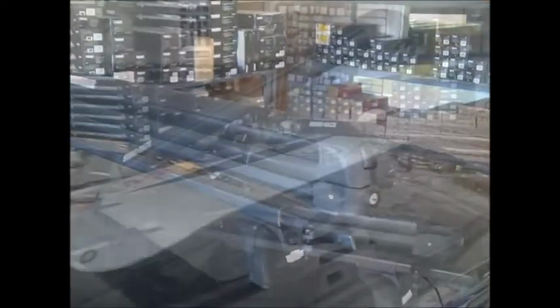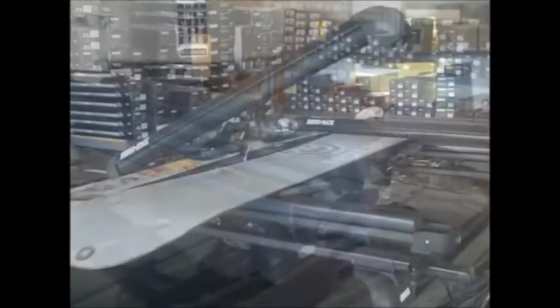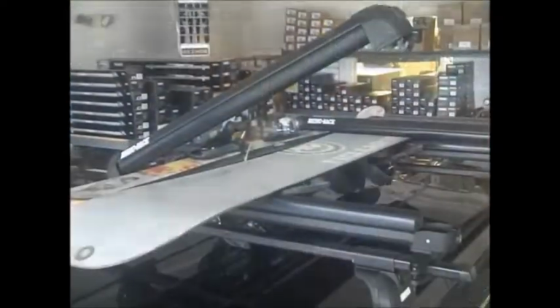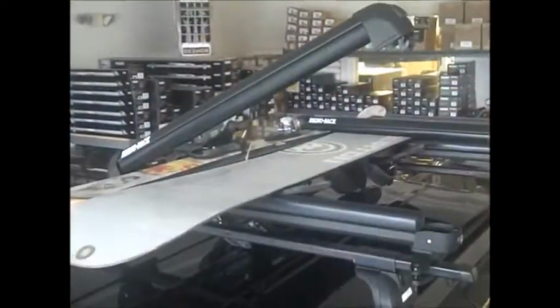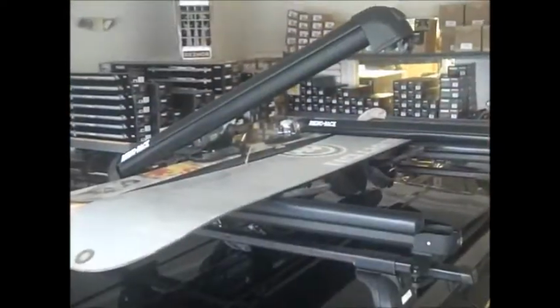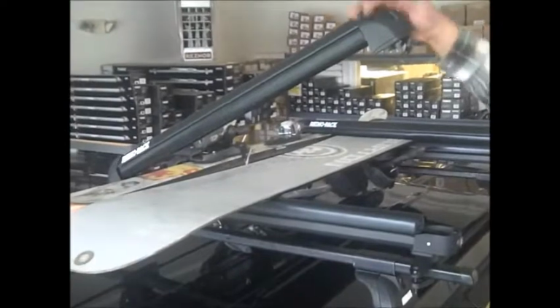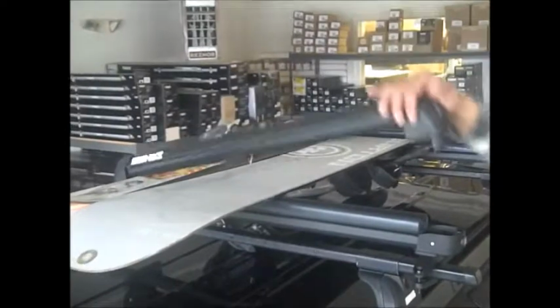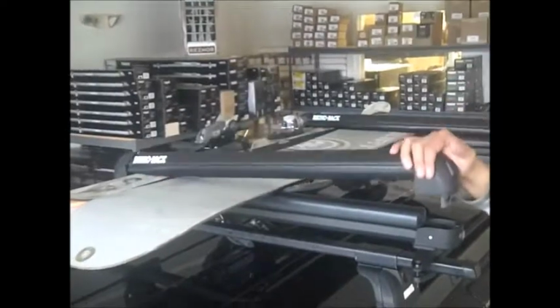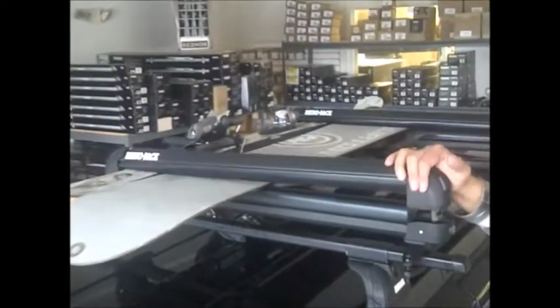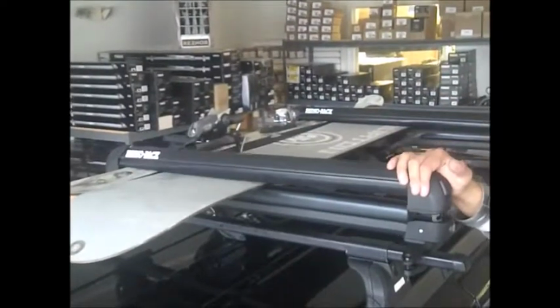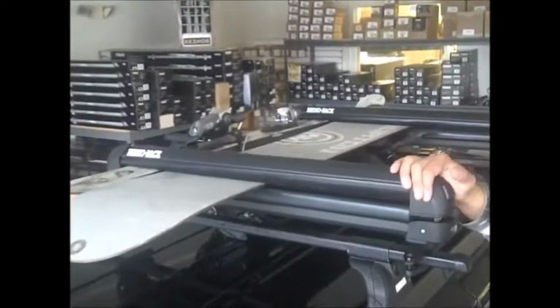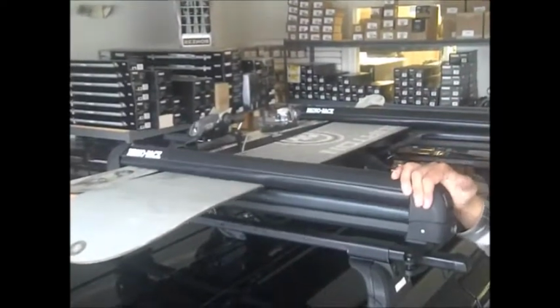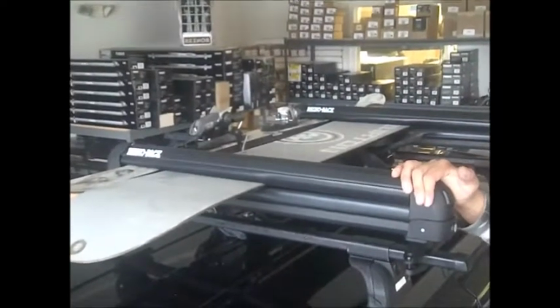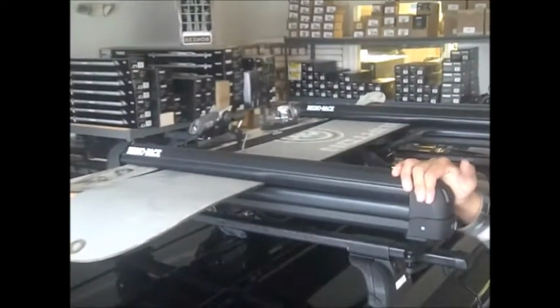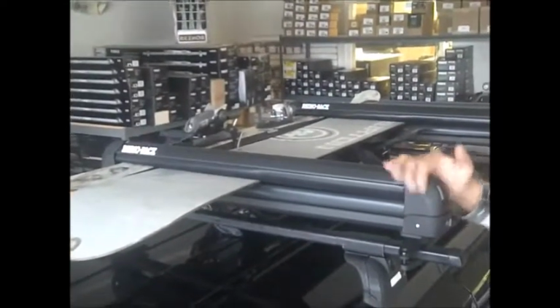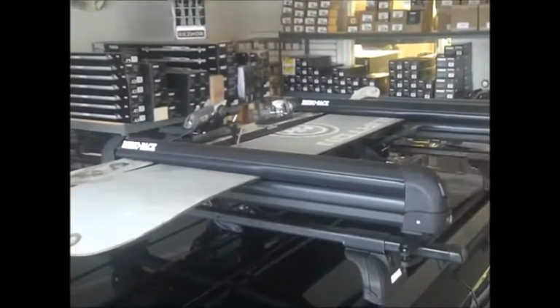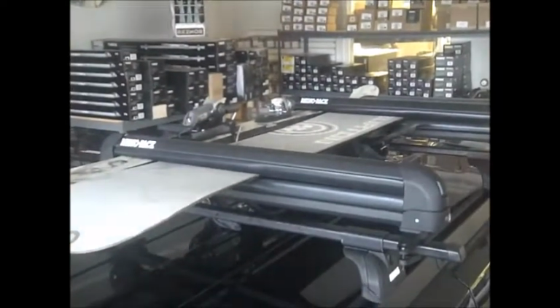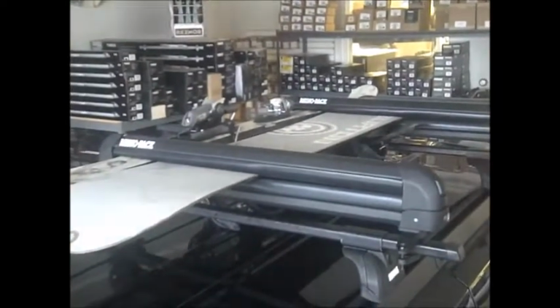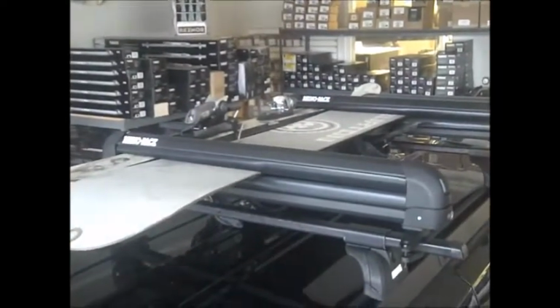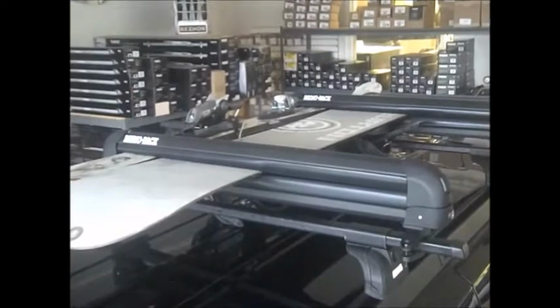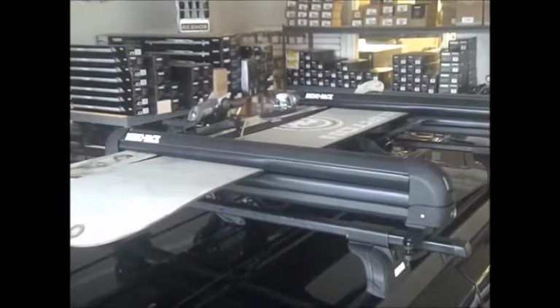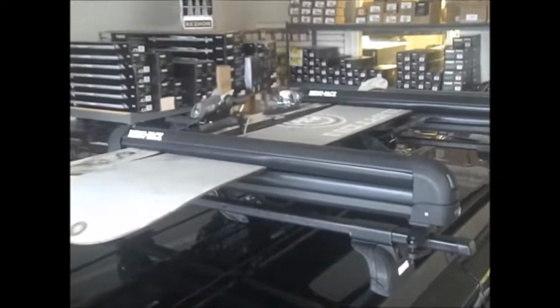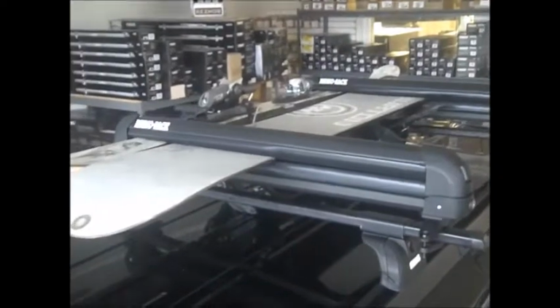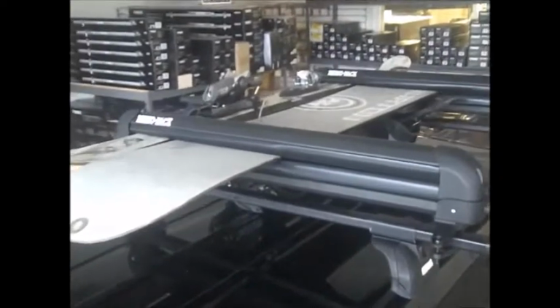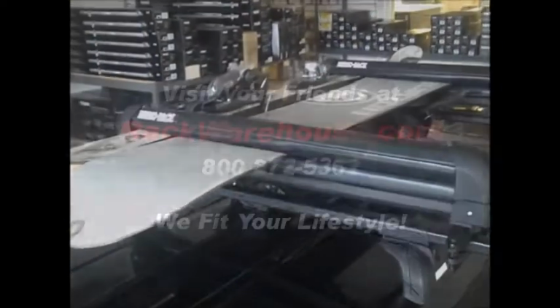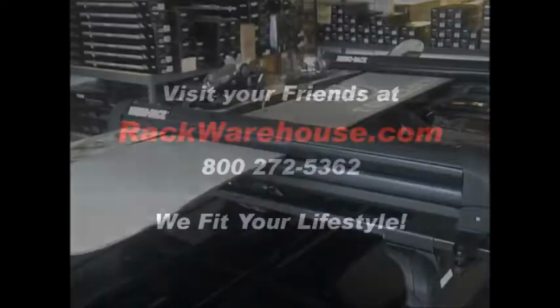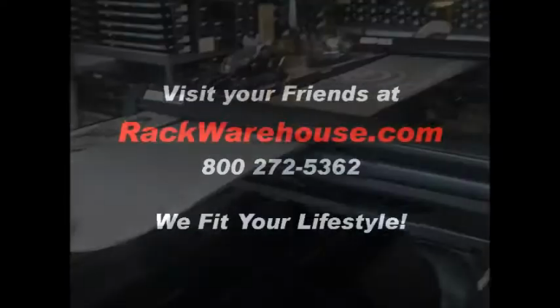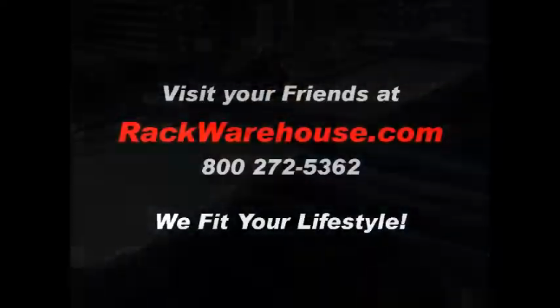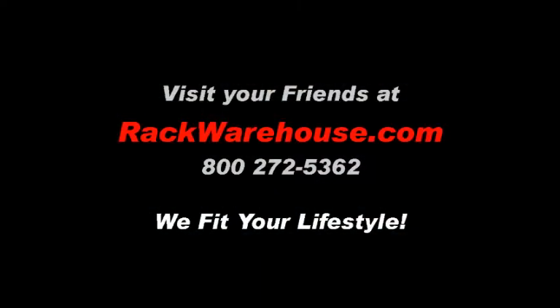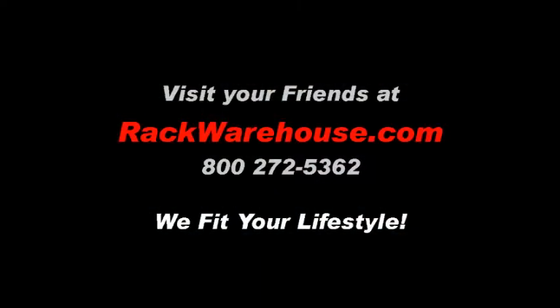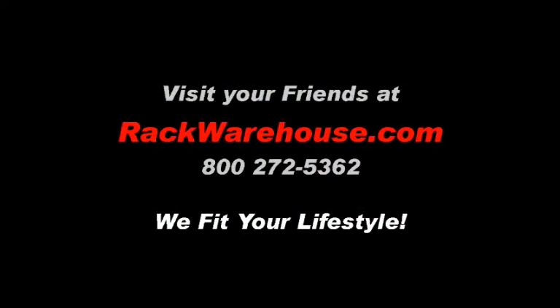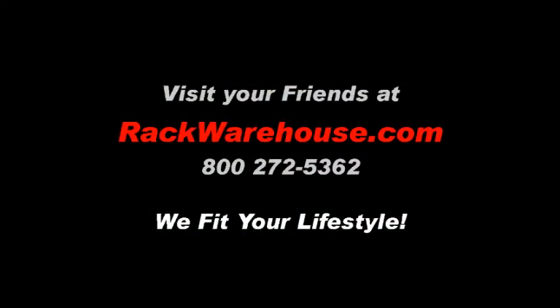If you have any questions about the RhinoRack ski carrier, give us a call at 1-800-272-5362 or visit us online at rackwarehouse.com.